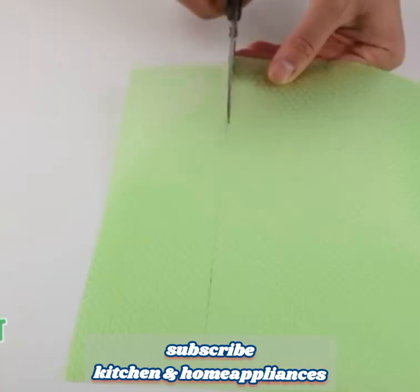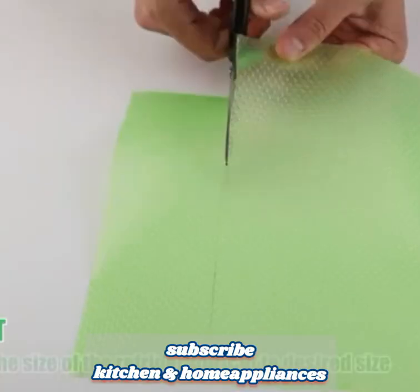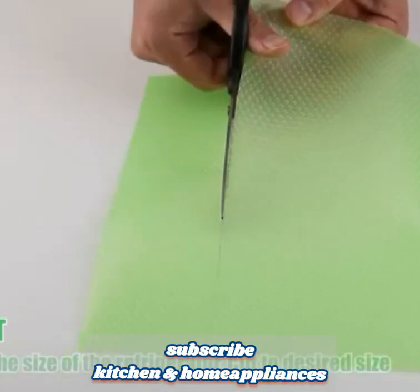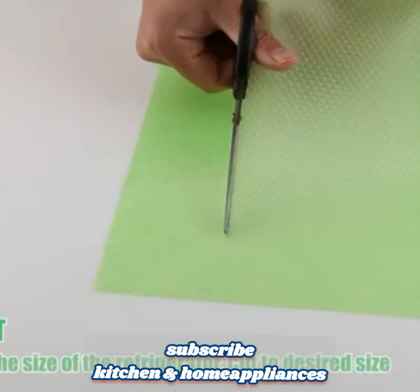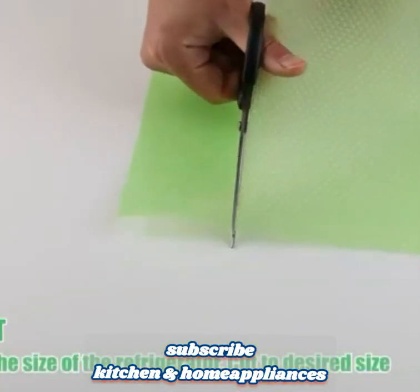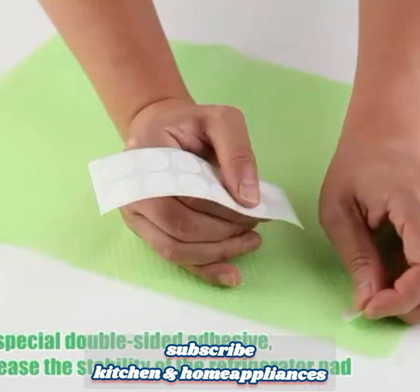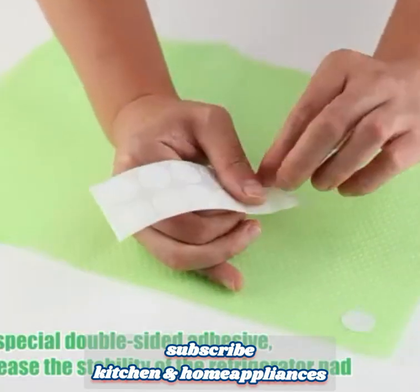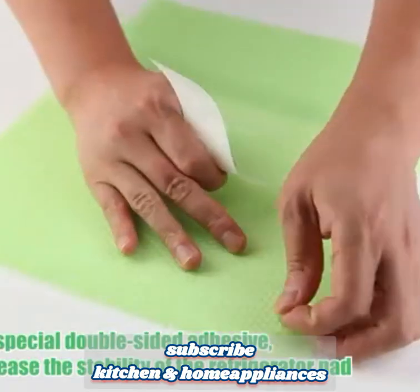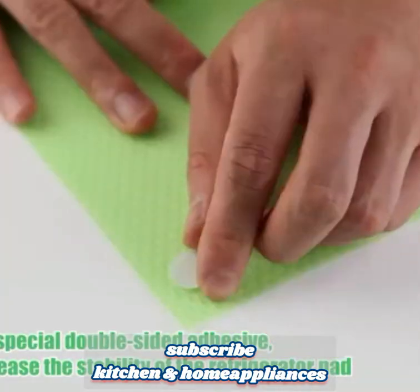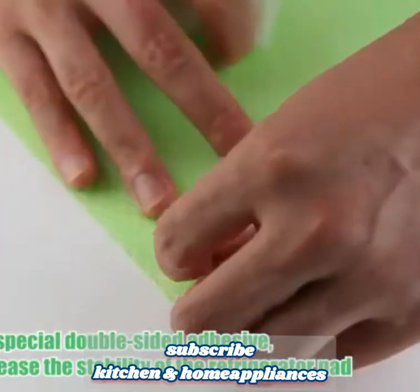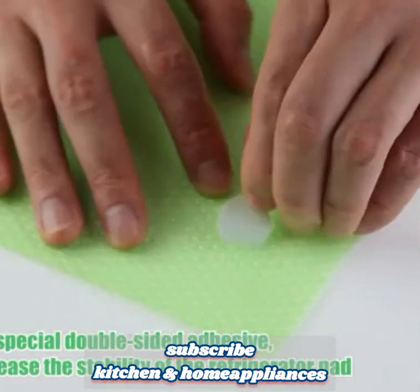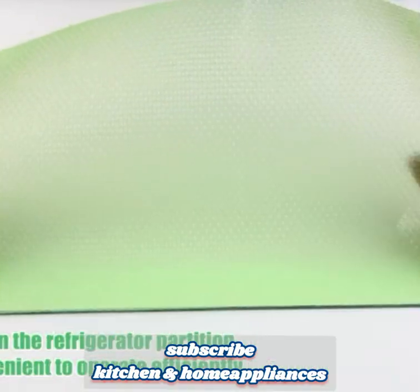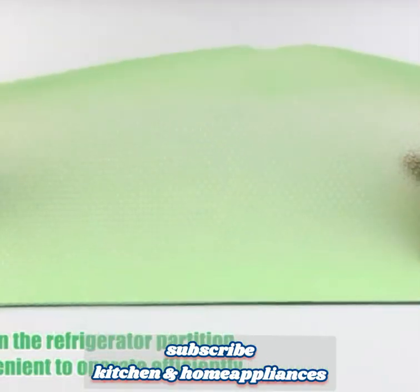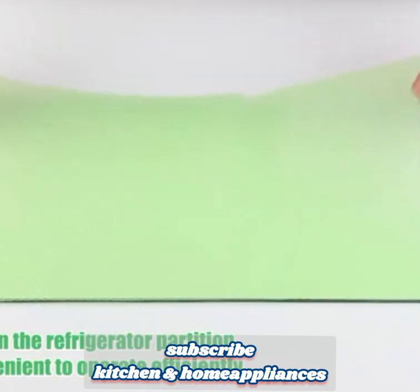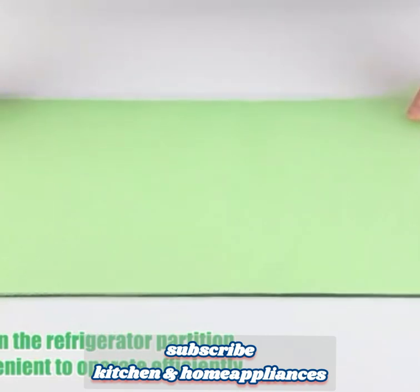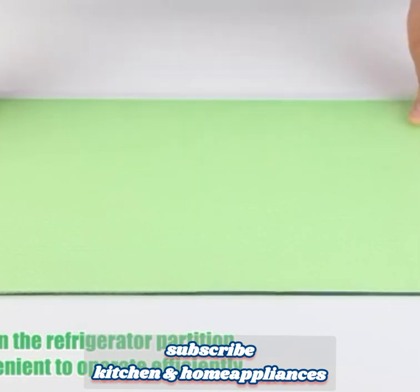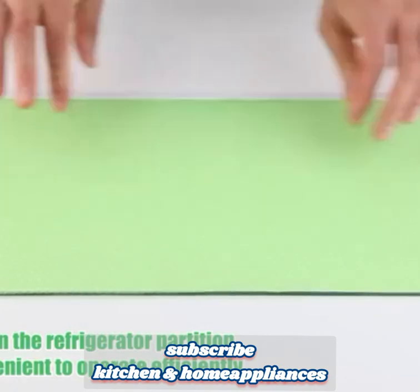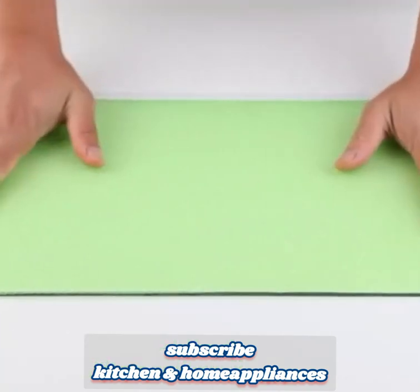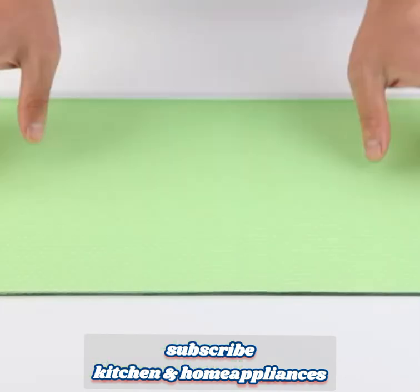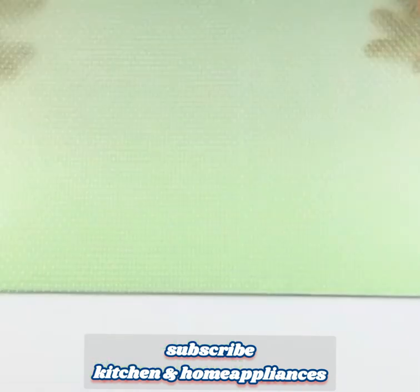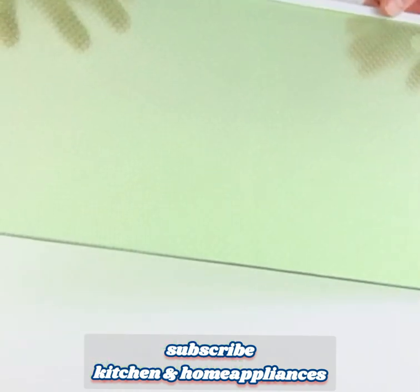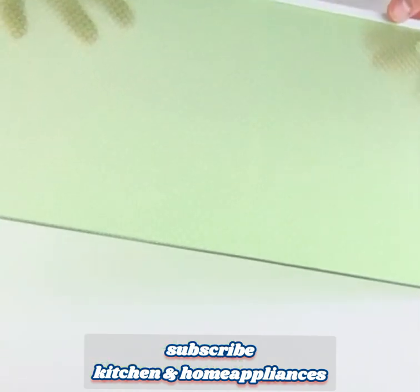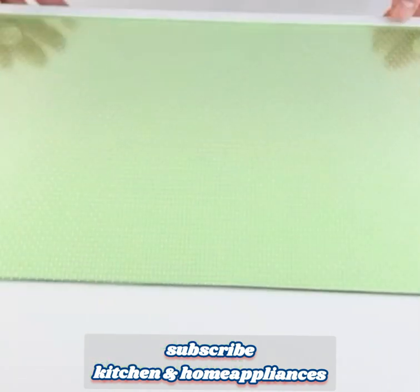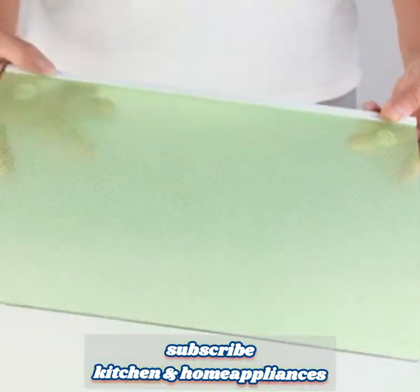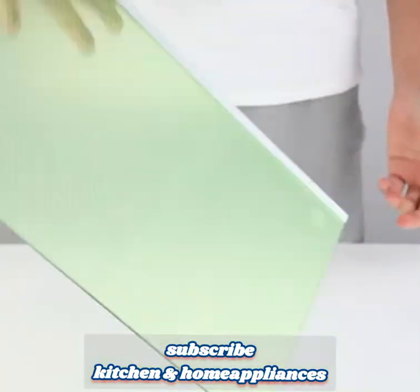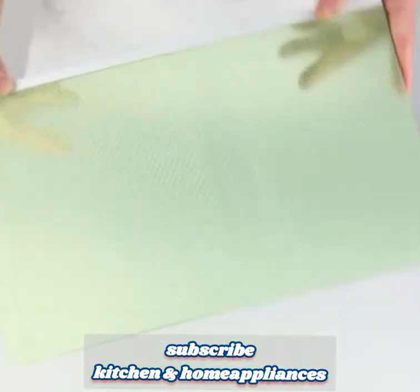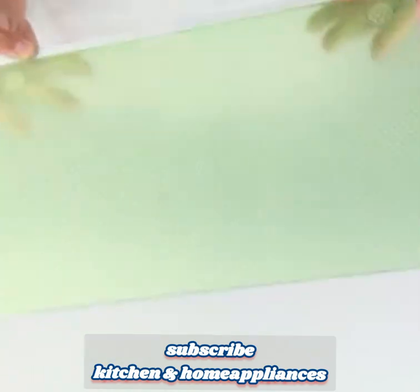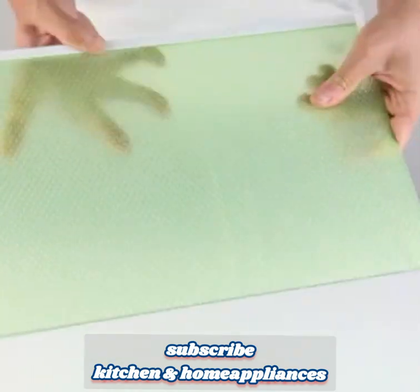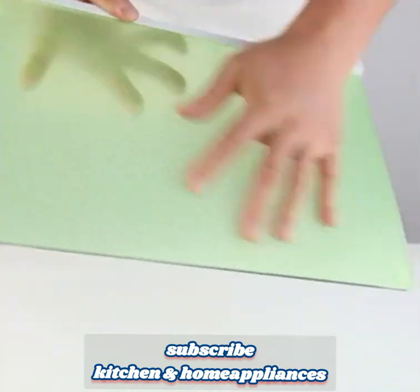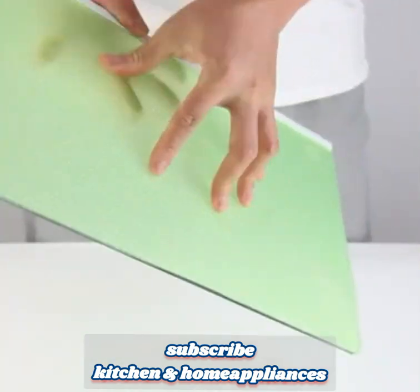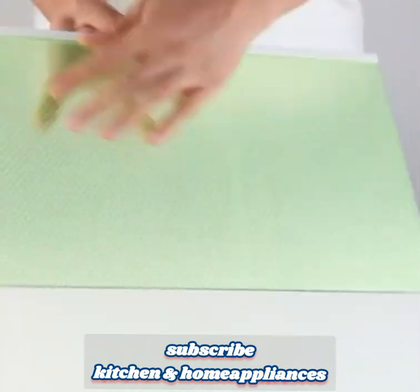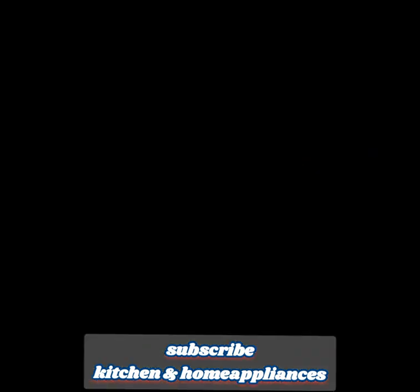Two, non-slip design. The liners are designed to be non-slip, which helps keep items in place, preventing them from sliding around inside the refrigerator or on other surfaces. This feature helps maintain an organized and tidy refrigerator or kitchen area.